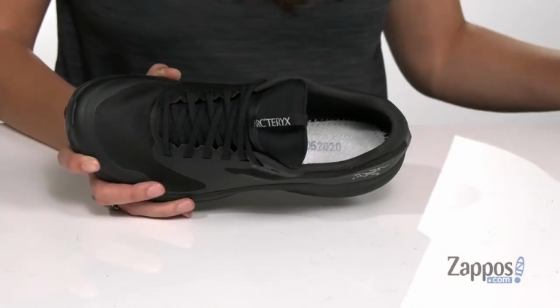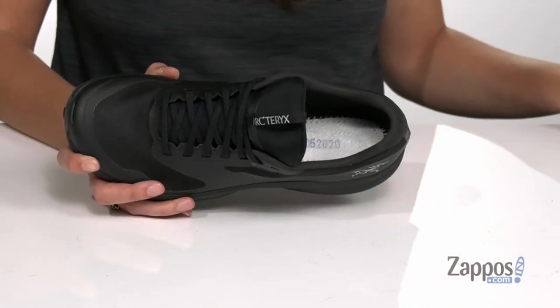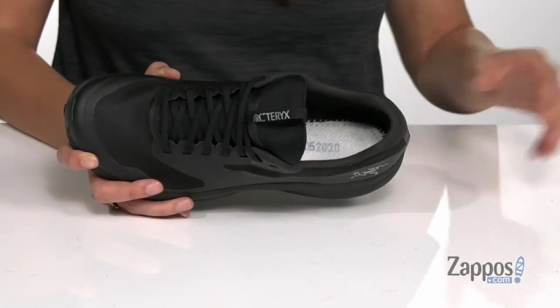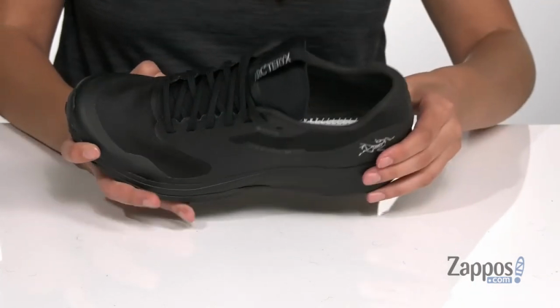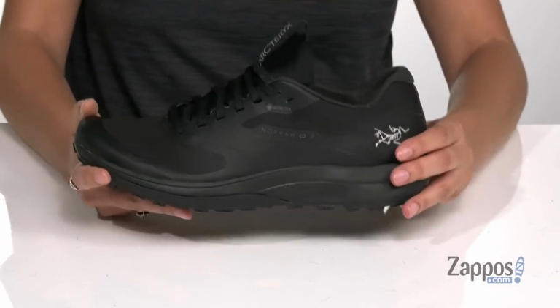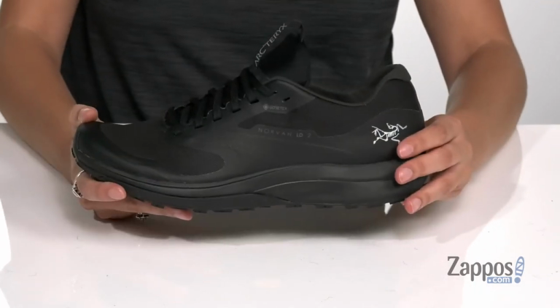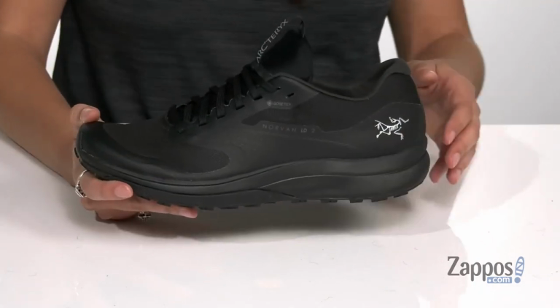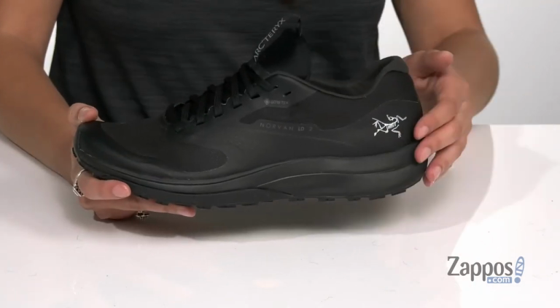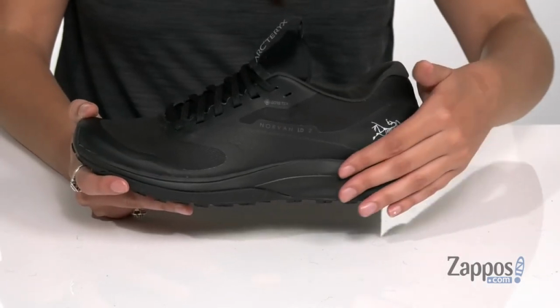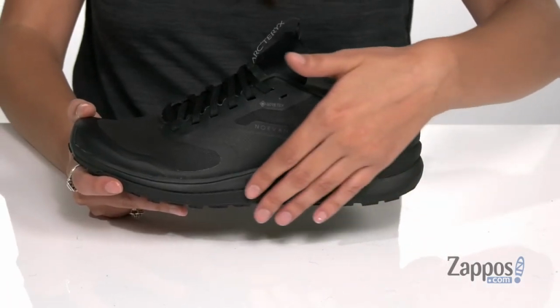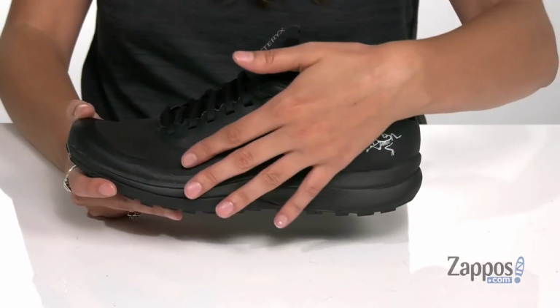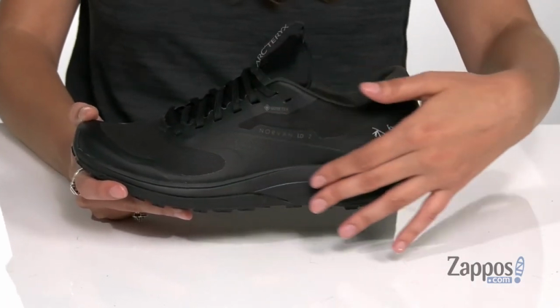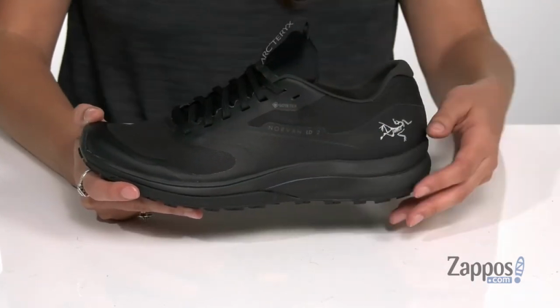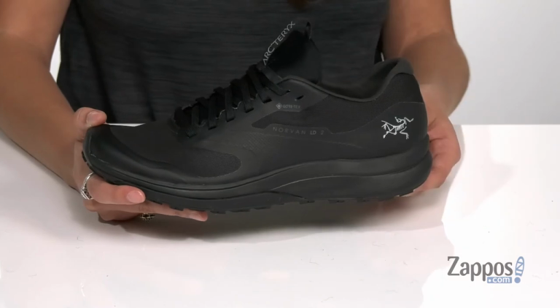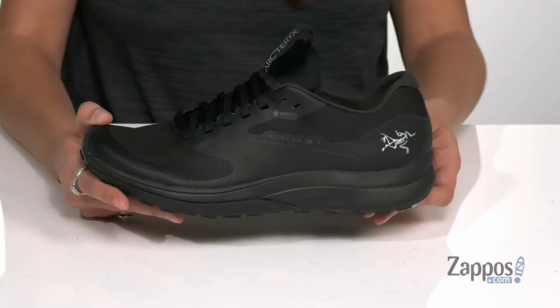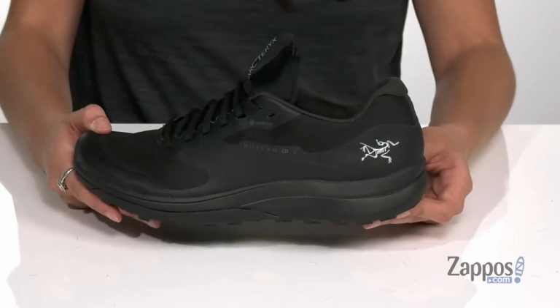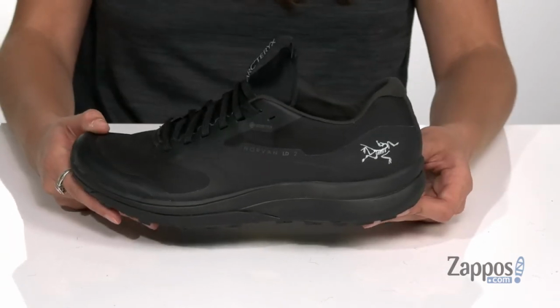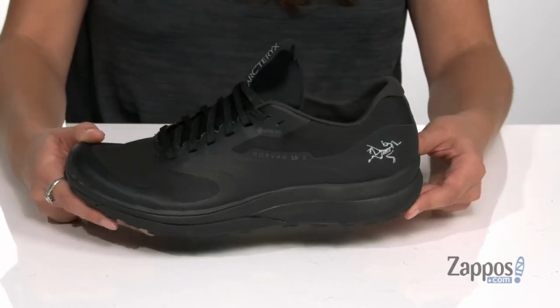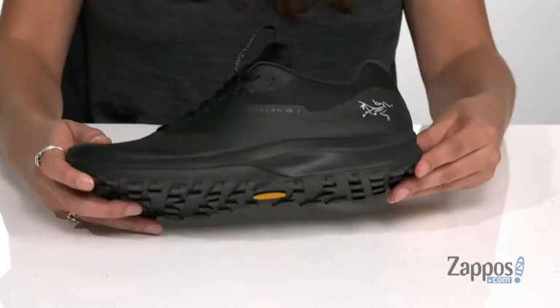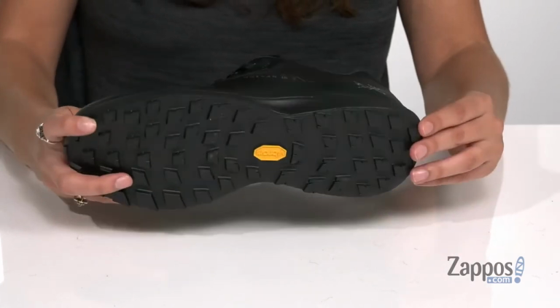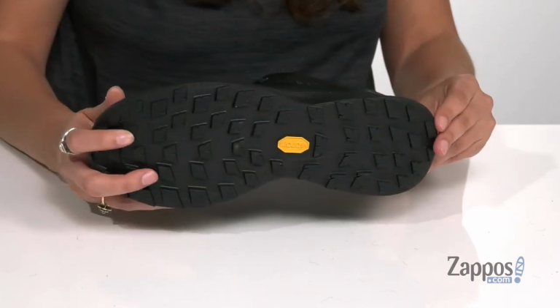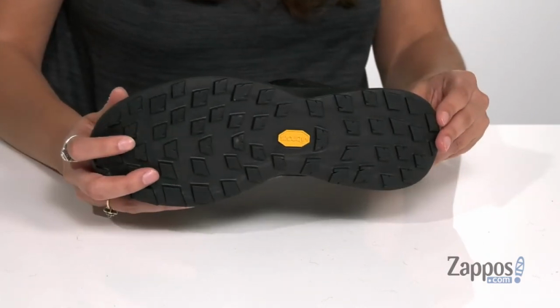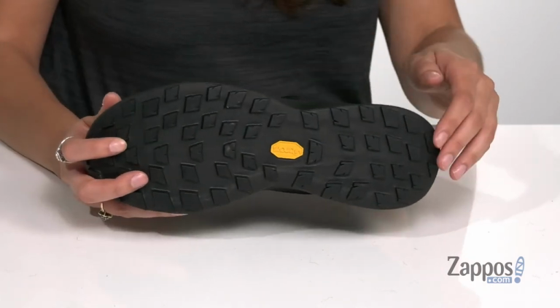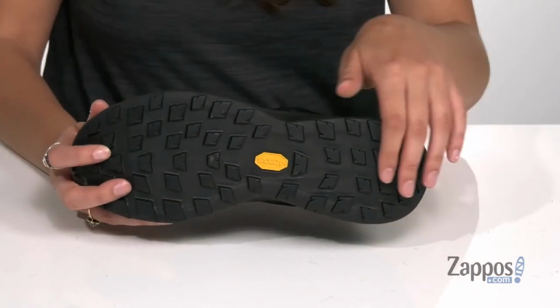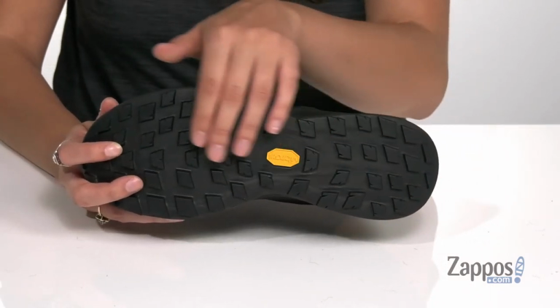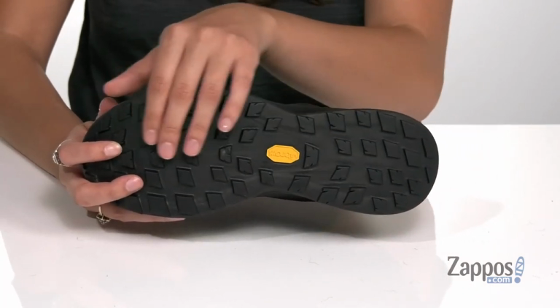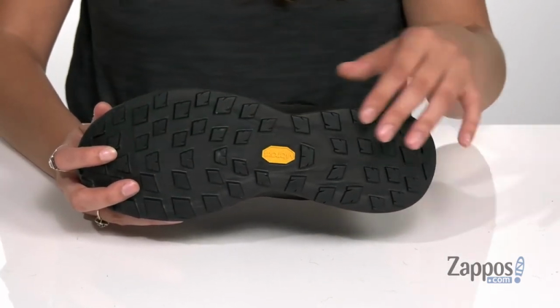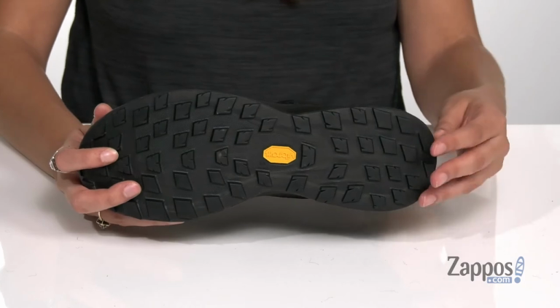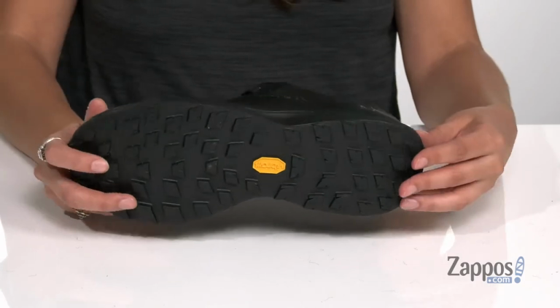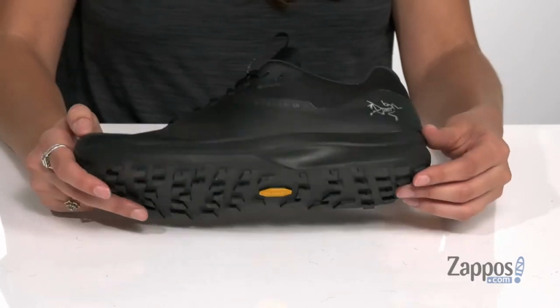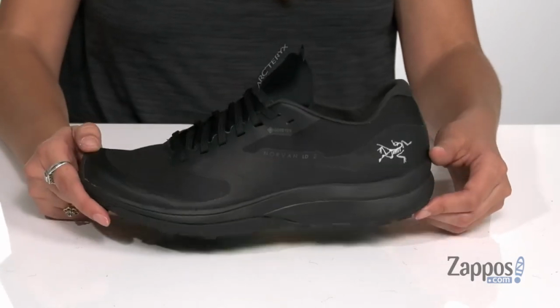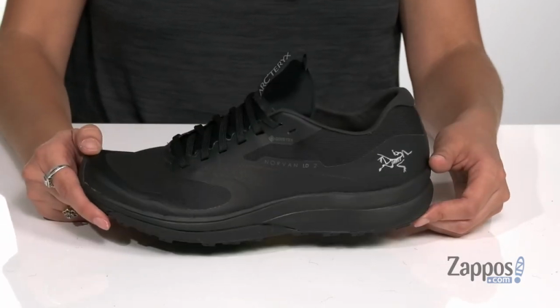Keeping you supported throughout those runs, they feature a midsole that's going to provide shock absorption and propulsion, all on top of a Vibram outsole that is going to provide superior traction and grip on a variety of surfaces.